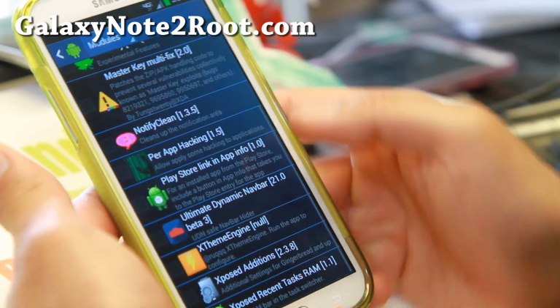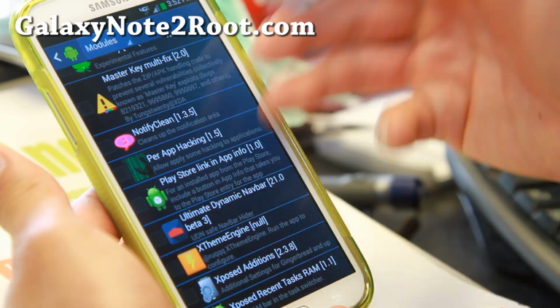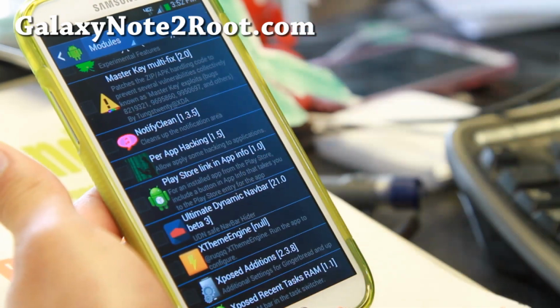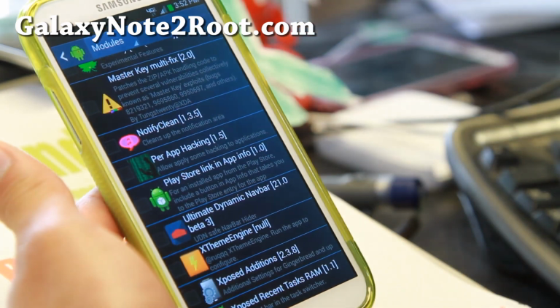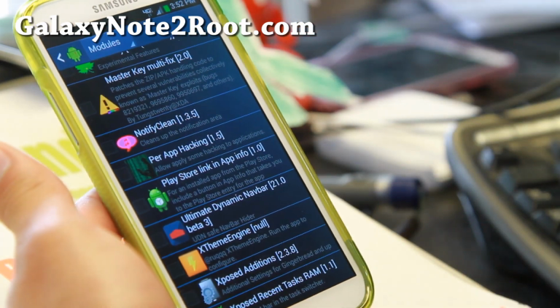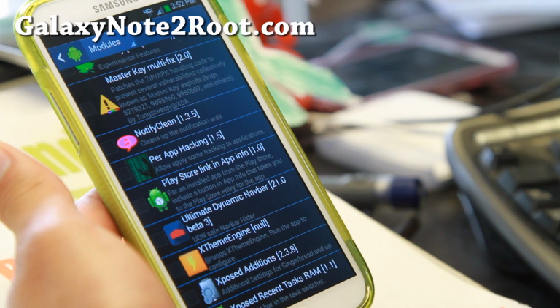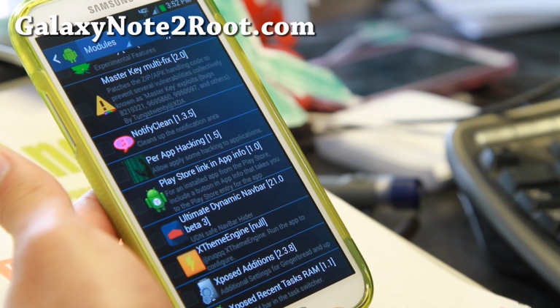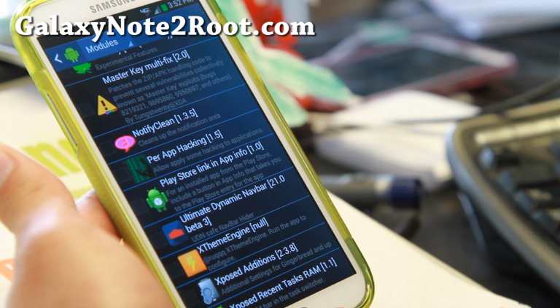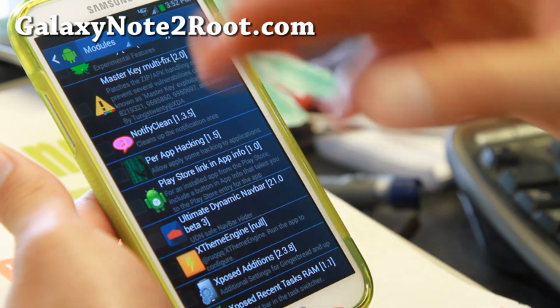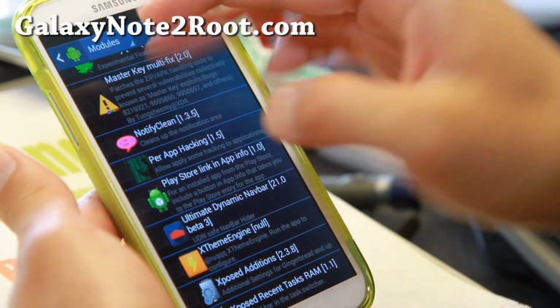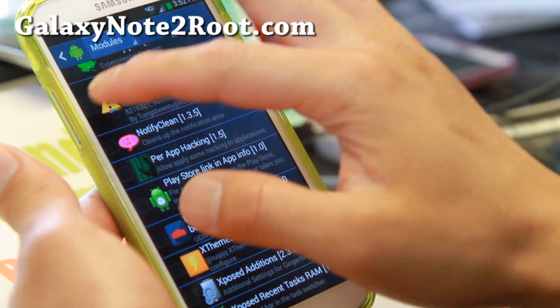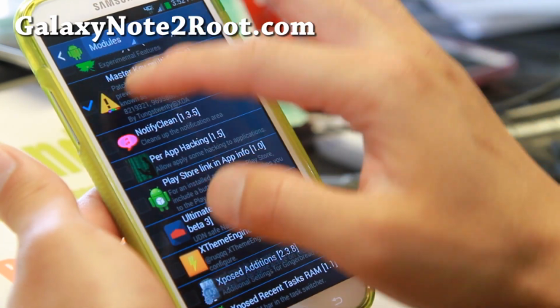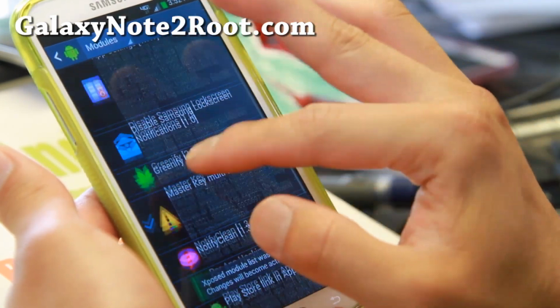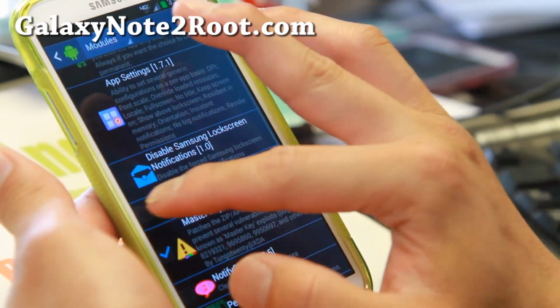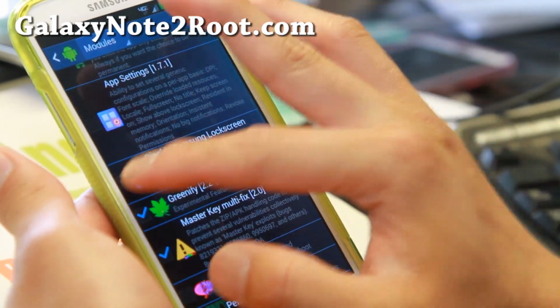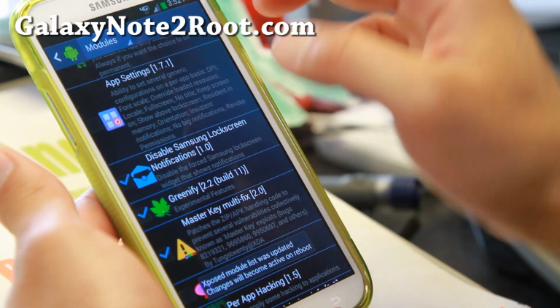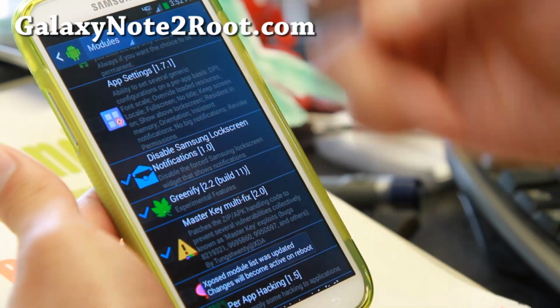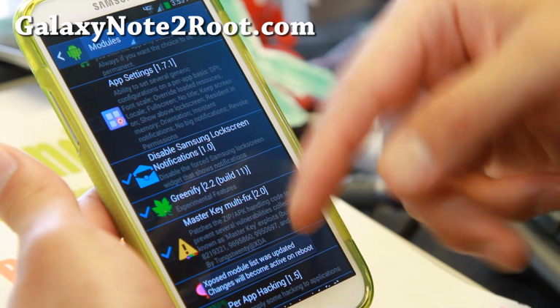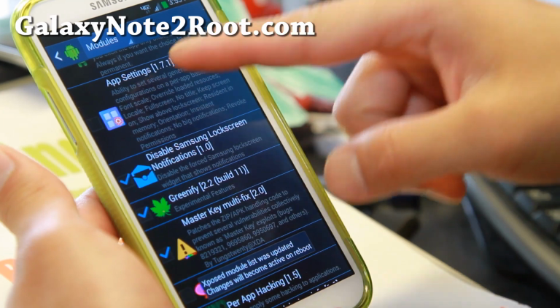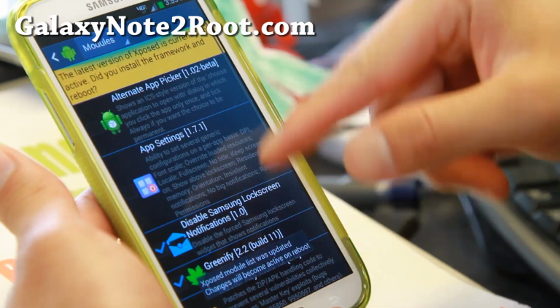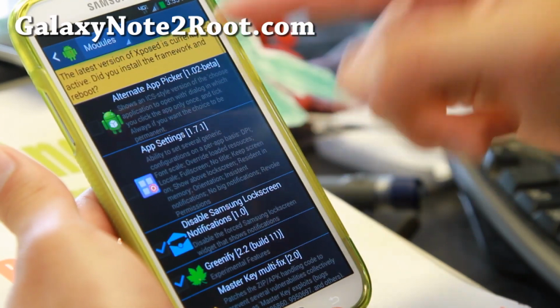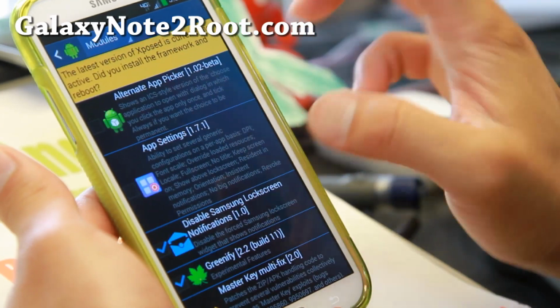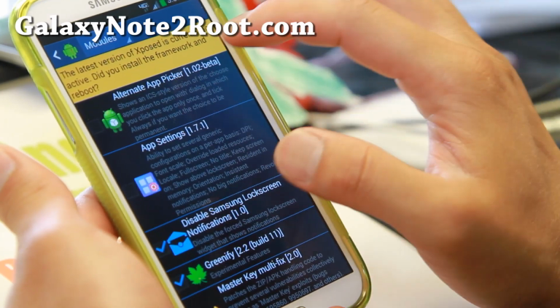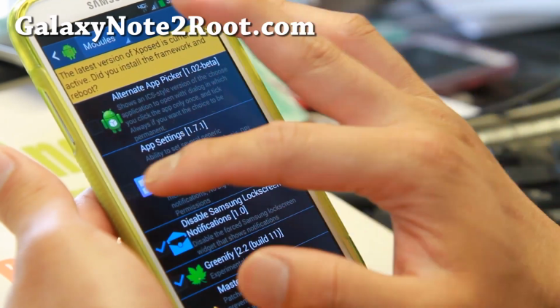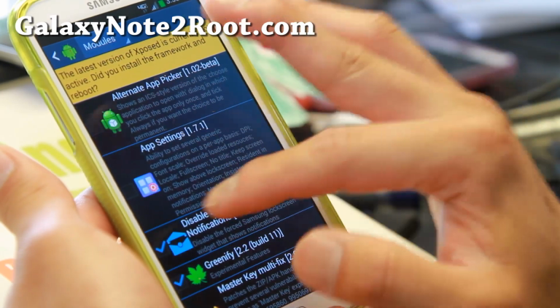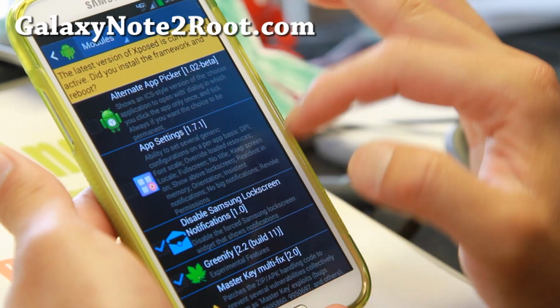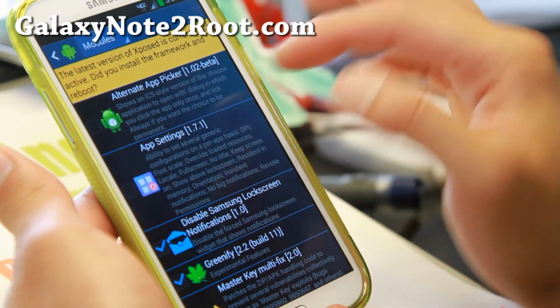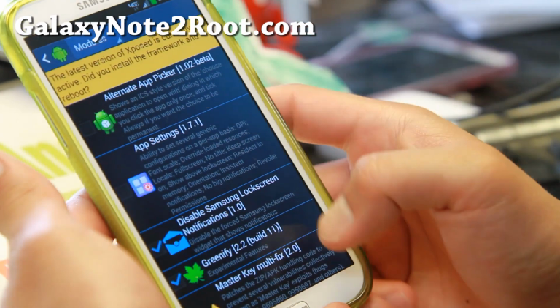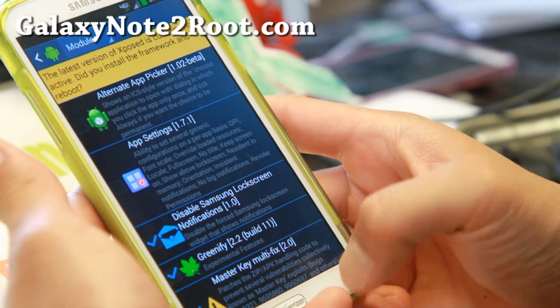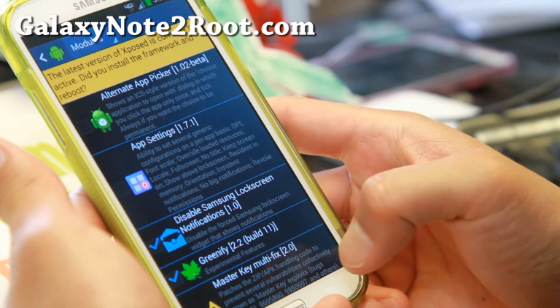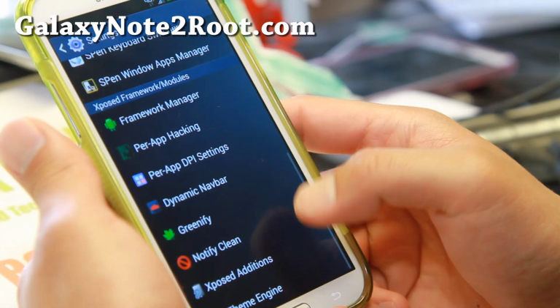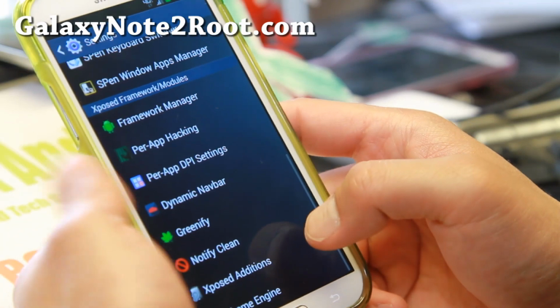If you don't know what these modules are, try them one by one. After you enable any of them, go ahead and reboot and you'll be able to use them. I also have a full tutorial guide for Xposed app settings — check that out.